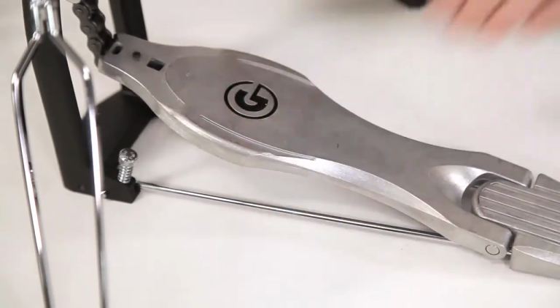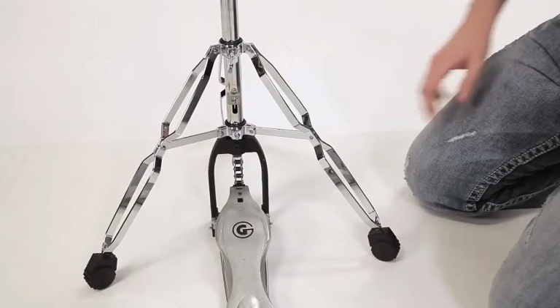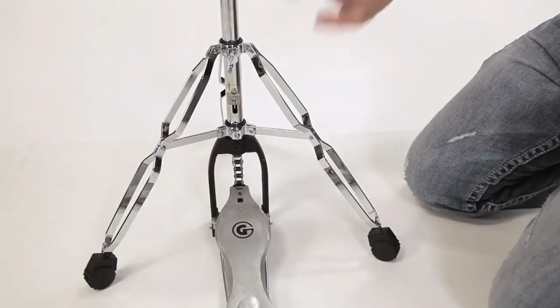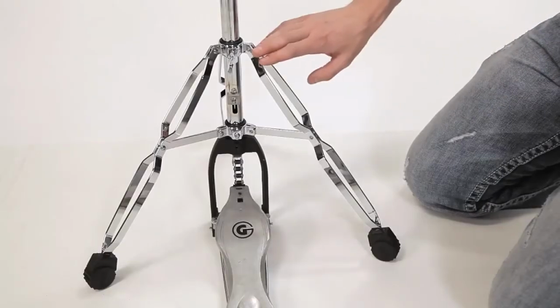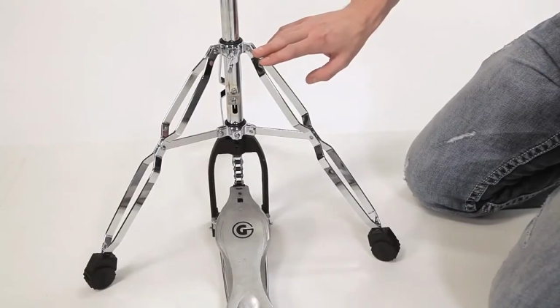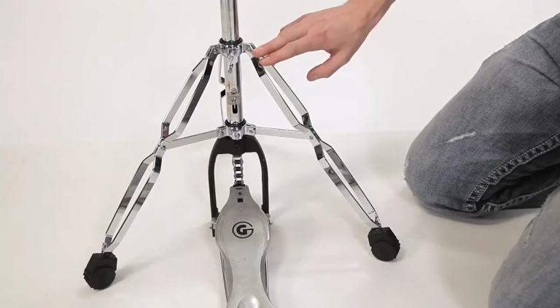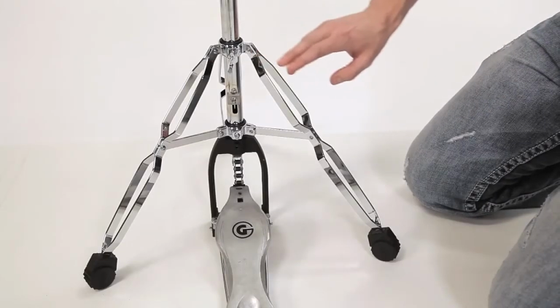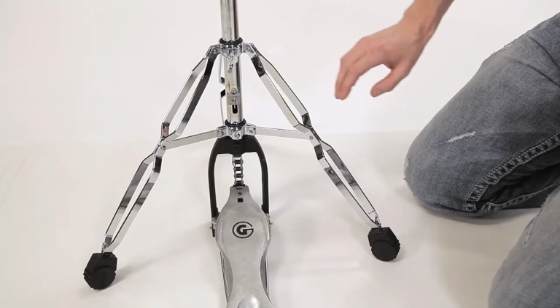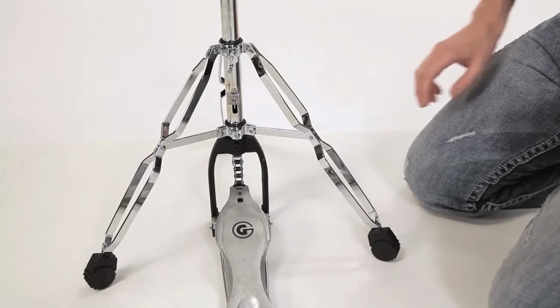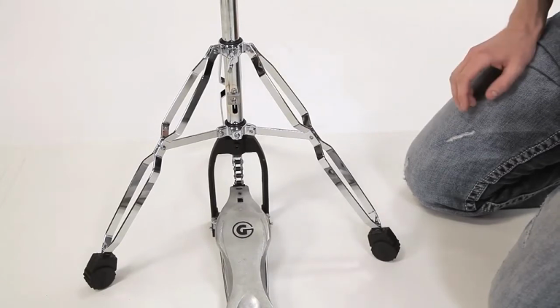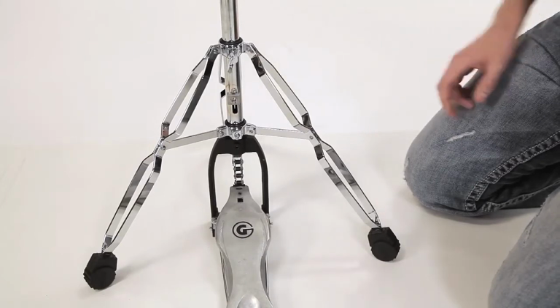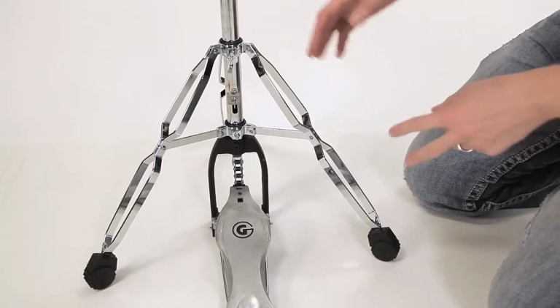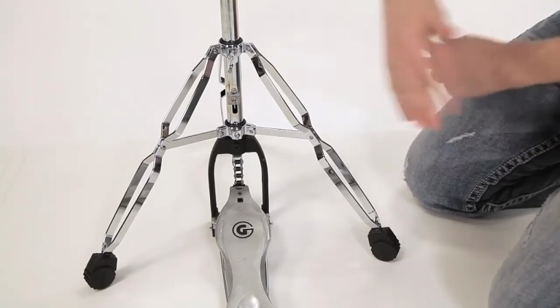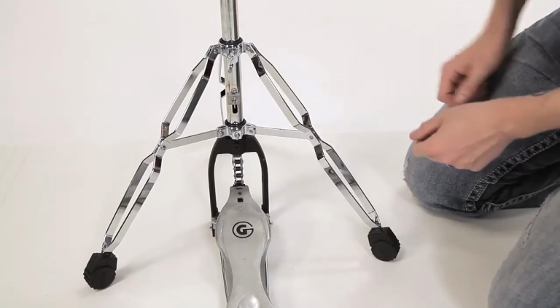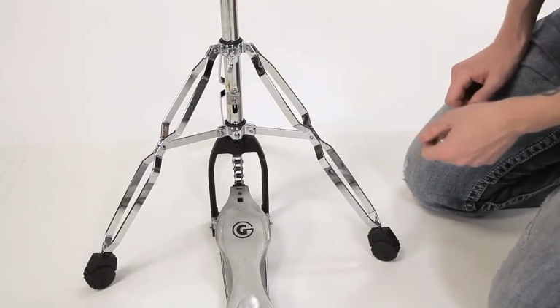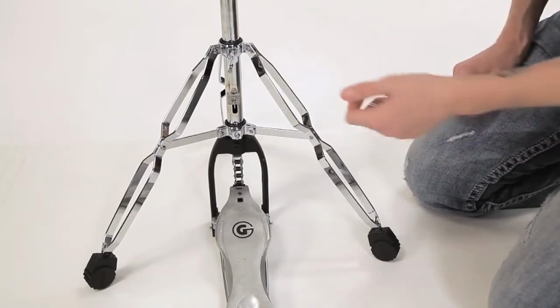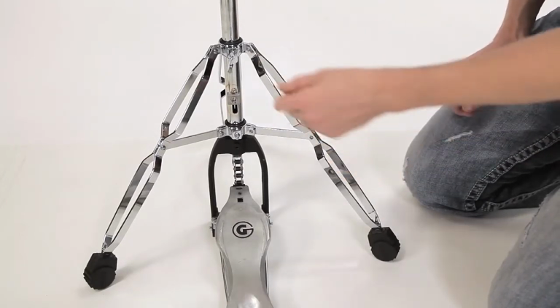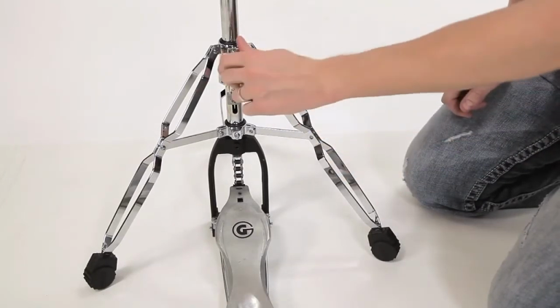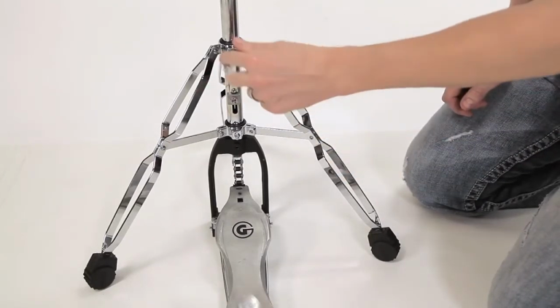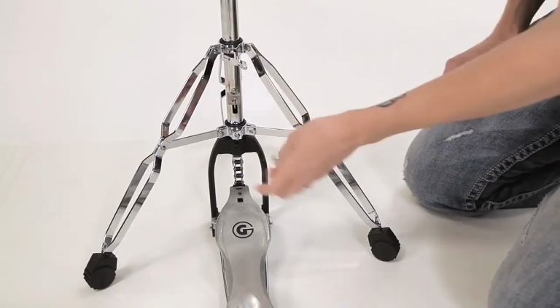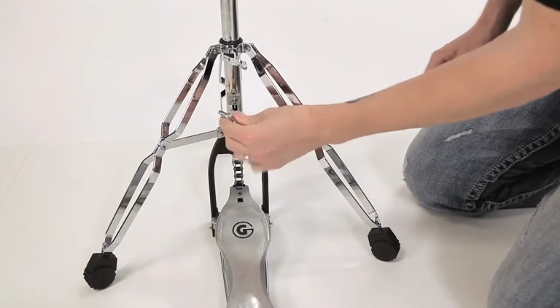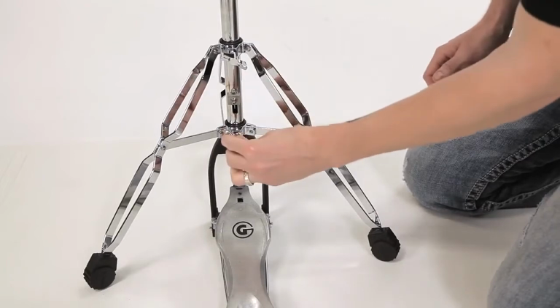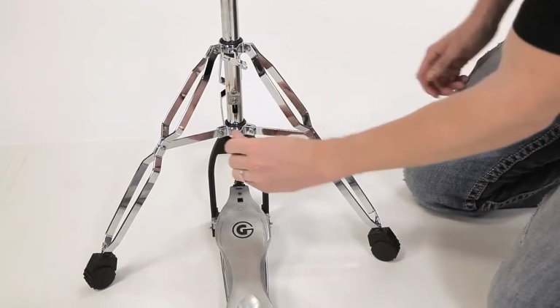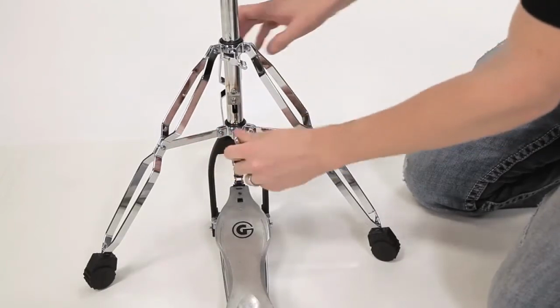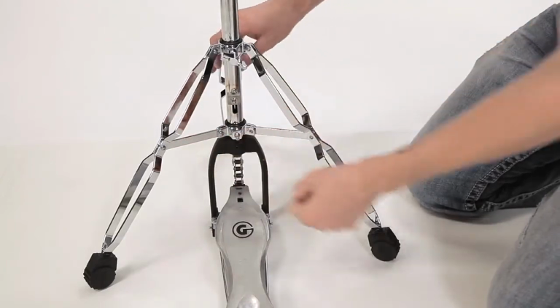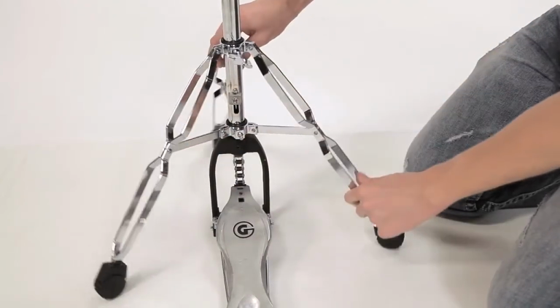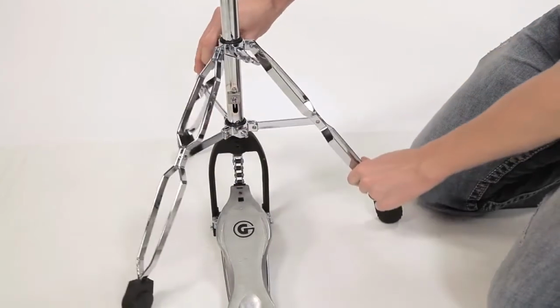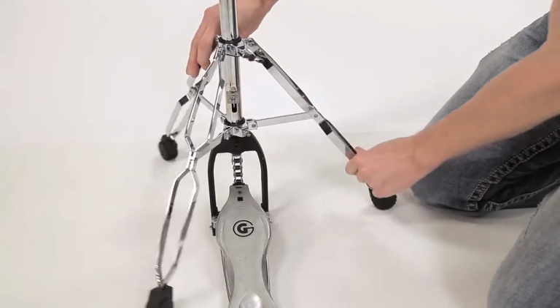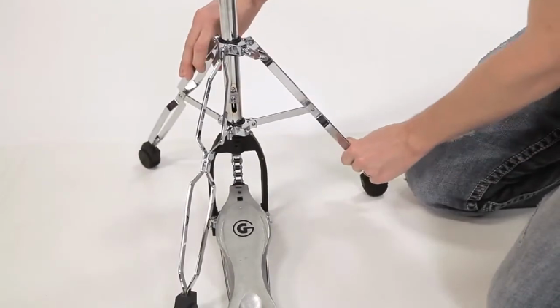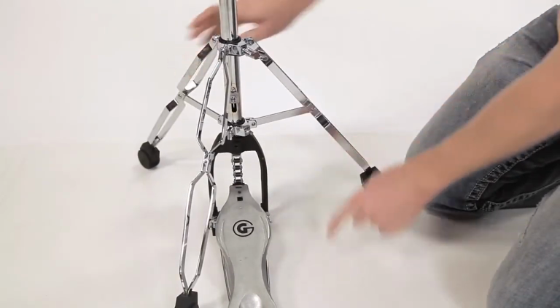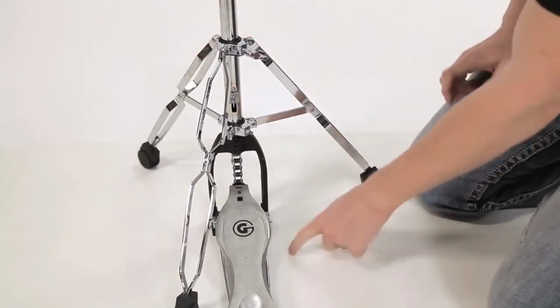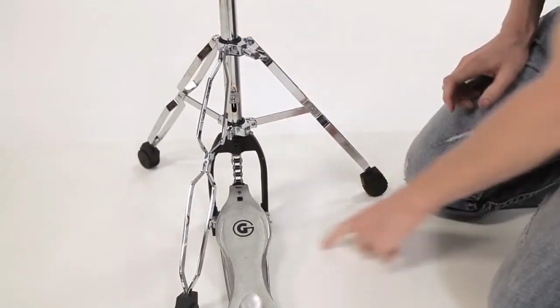It has a swiveling leg brace — swiveling — which means you can rotate the leg brace 360 degrees to allow for a double pedal if you'd like. See? It goes right there.